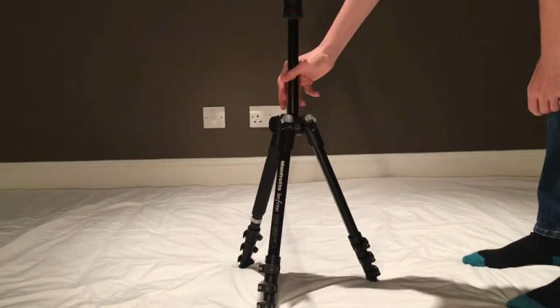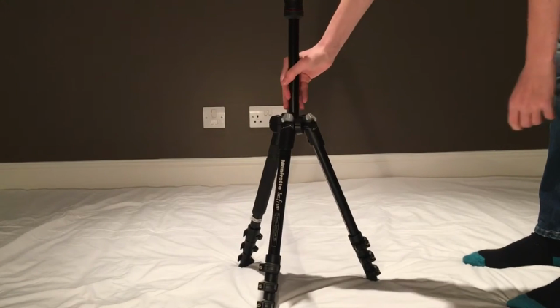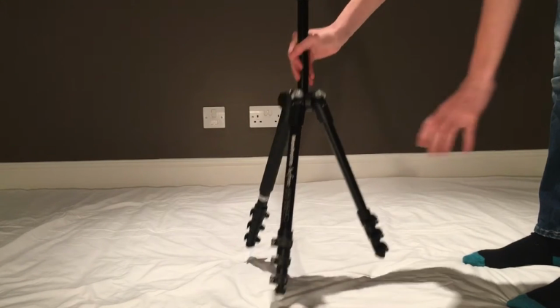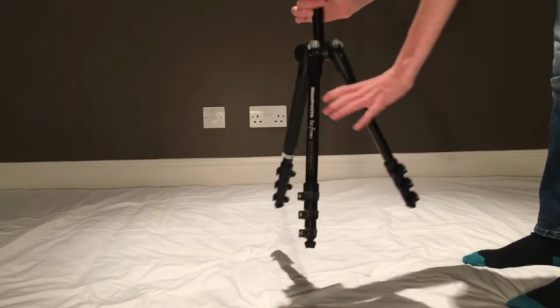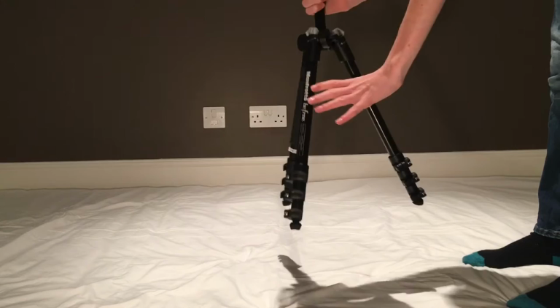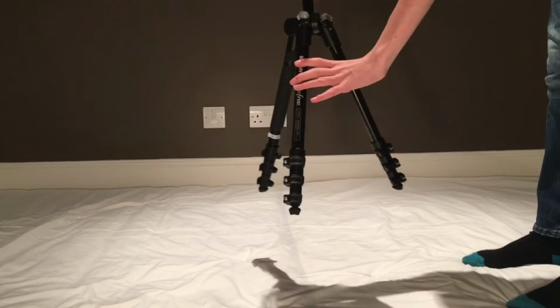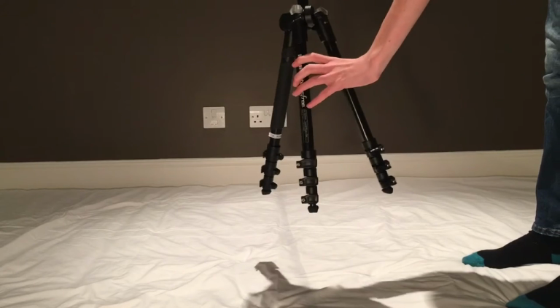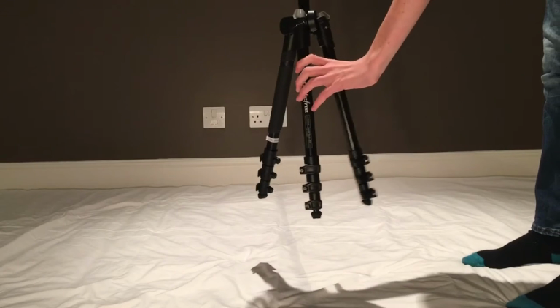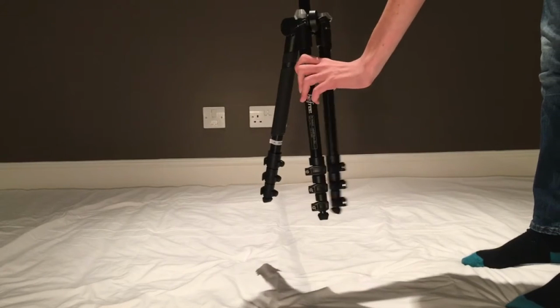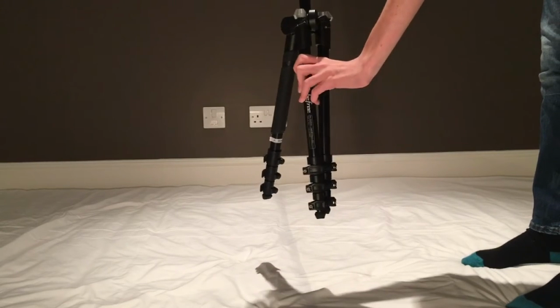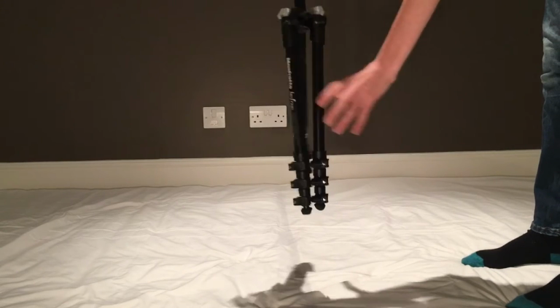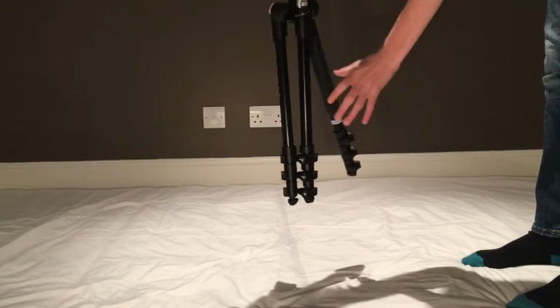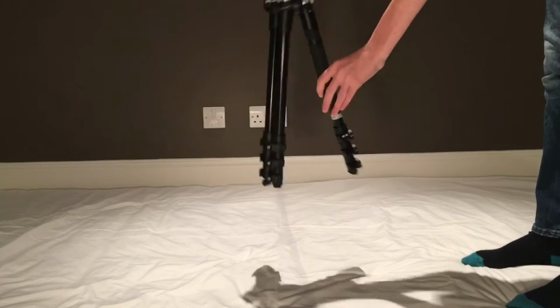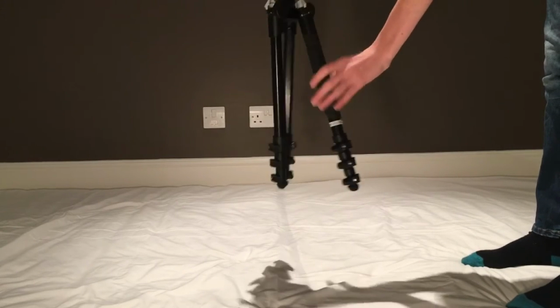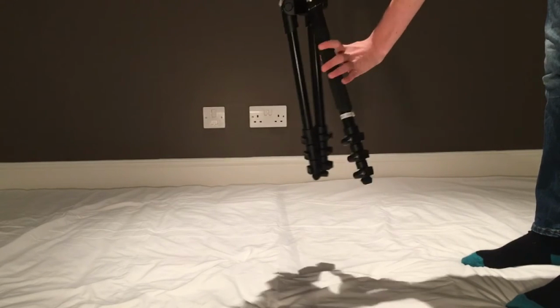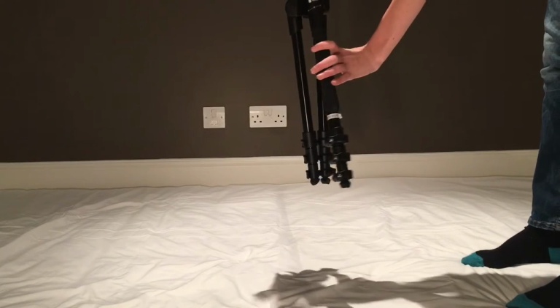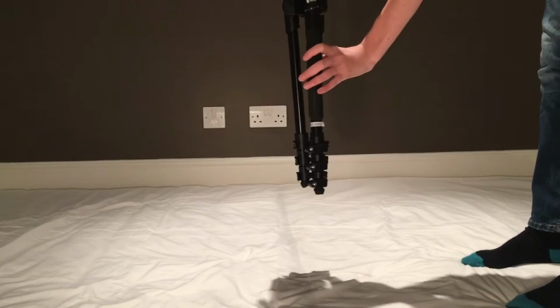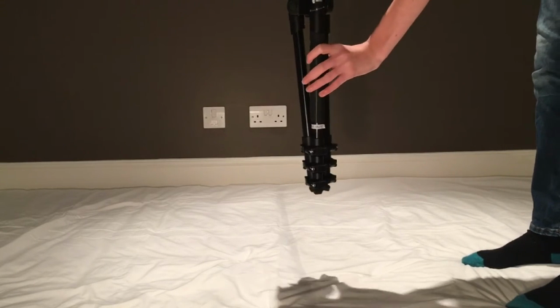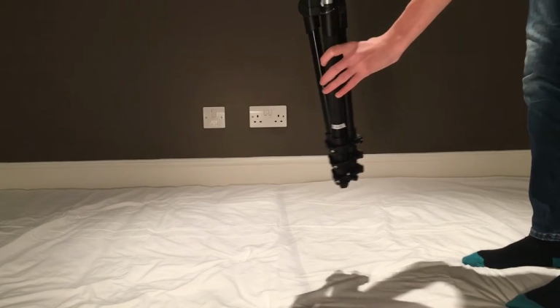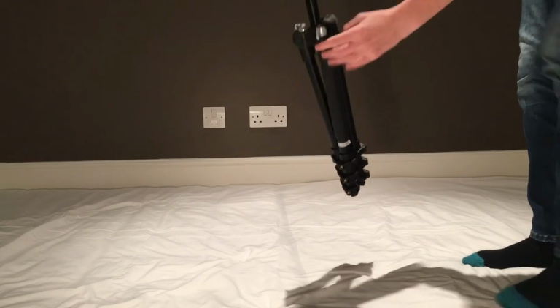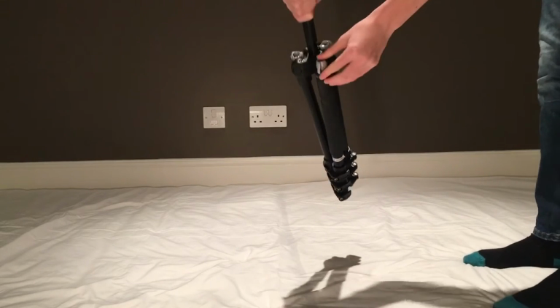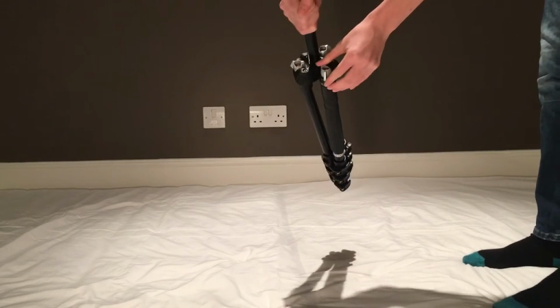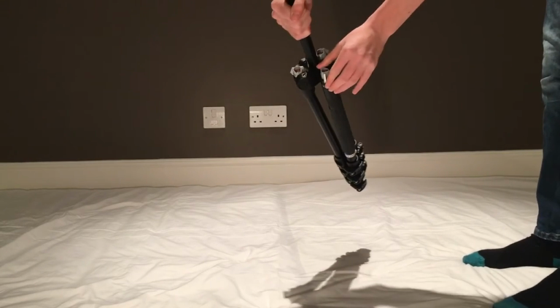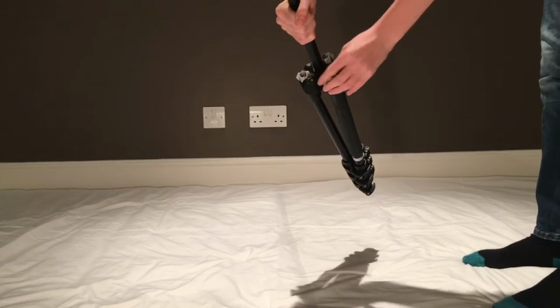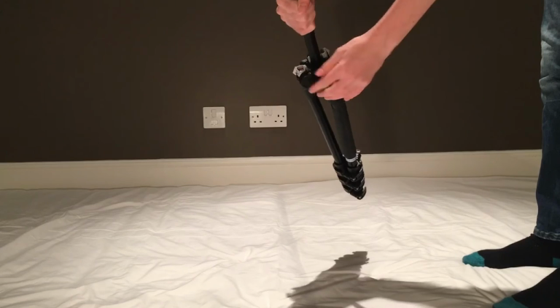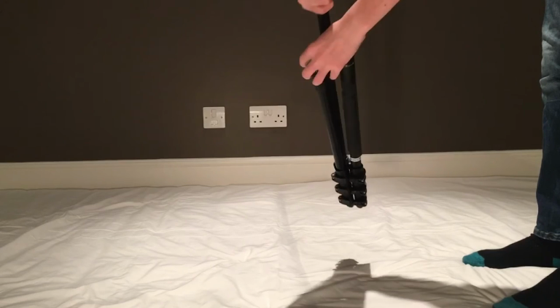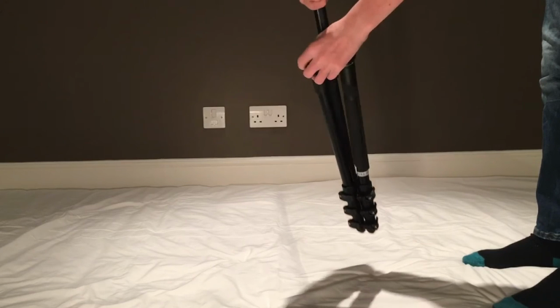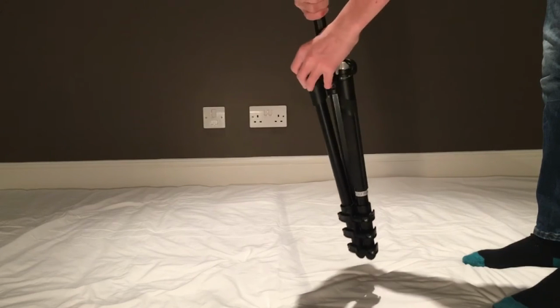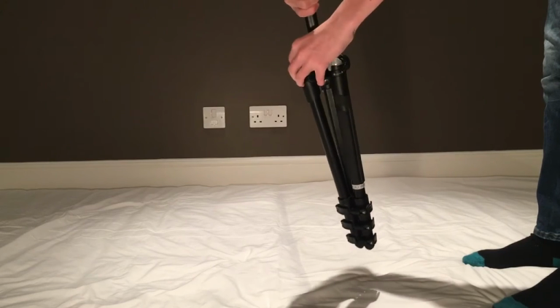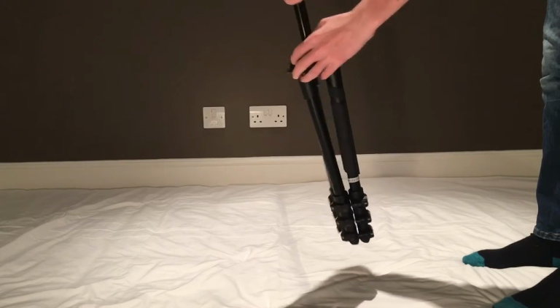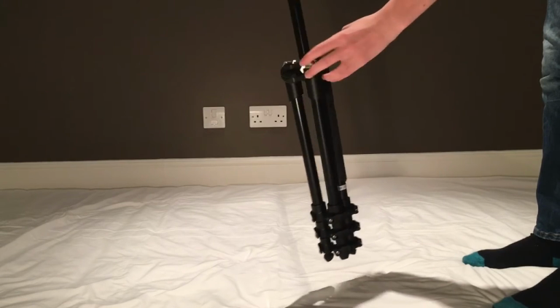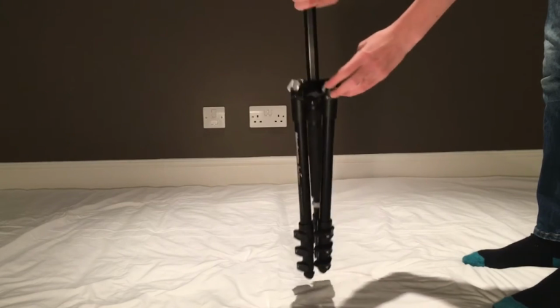Next, you fold the legs like this and turn the knobs on the top of each leg to the far left option.